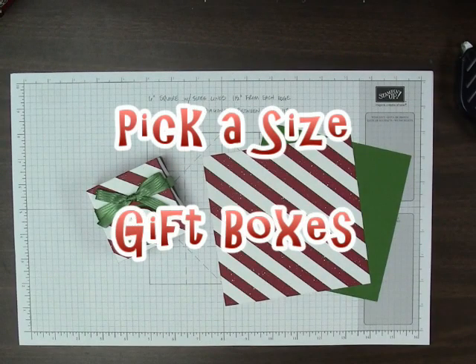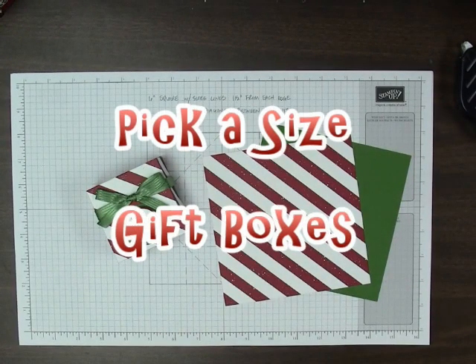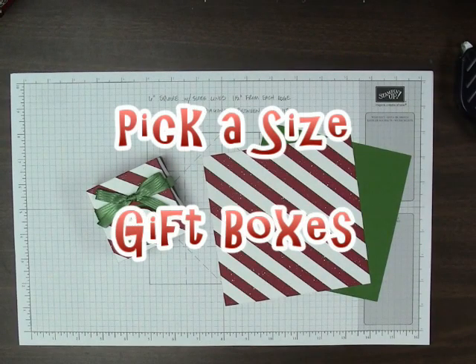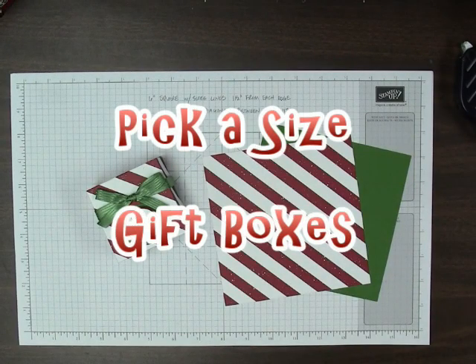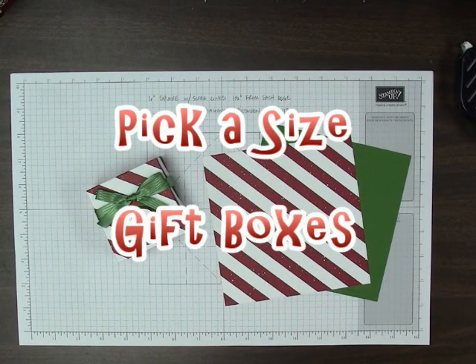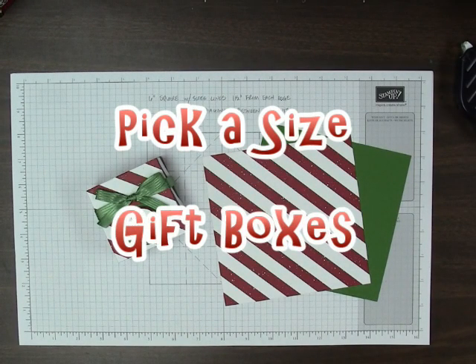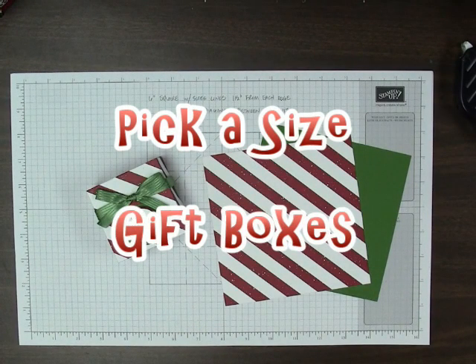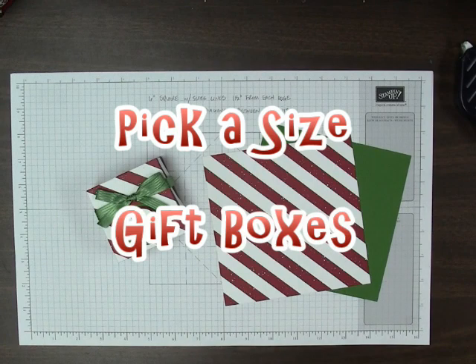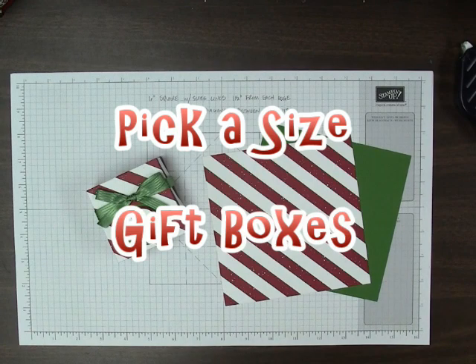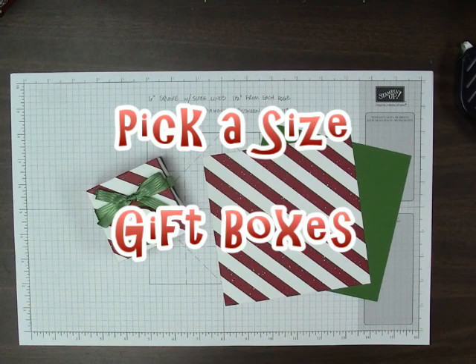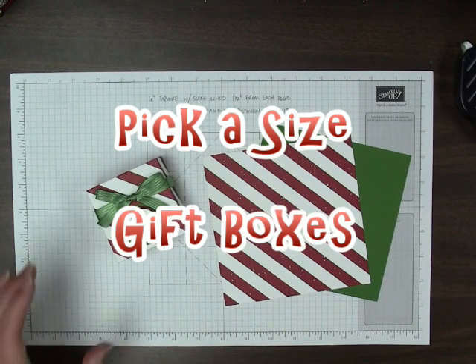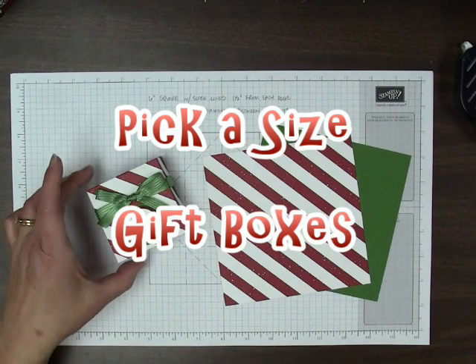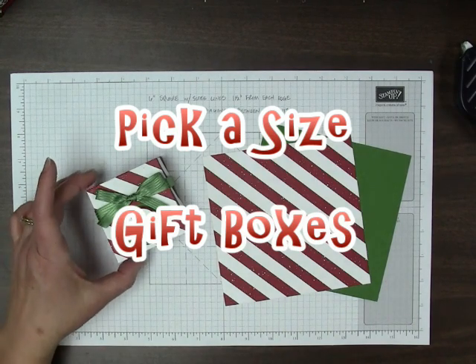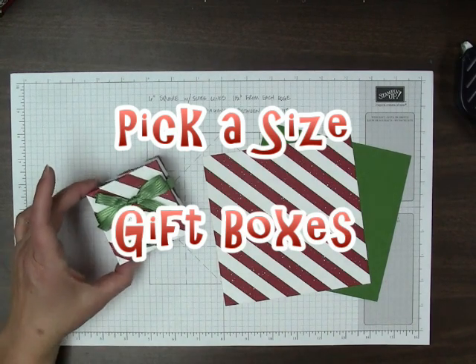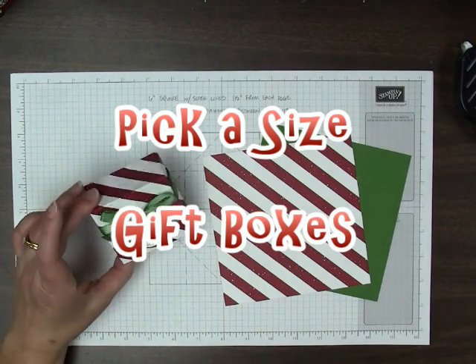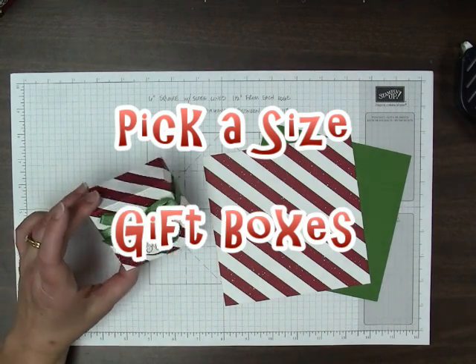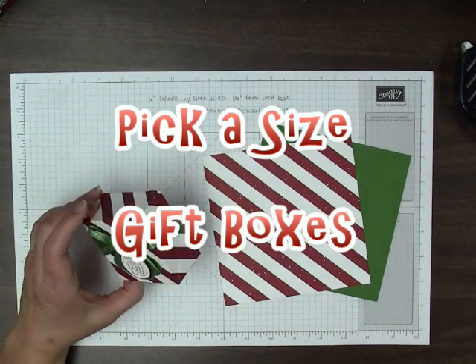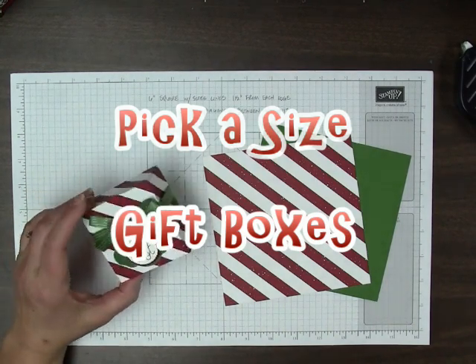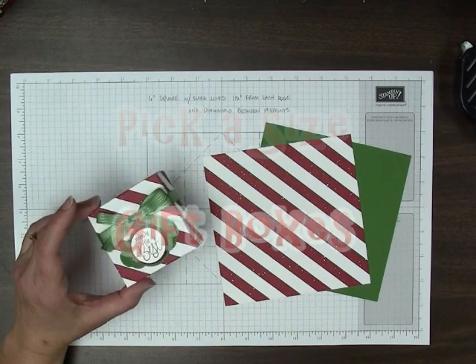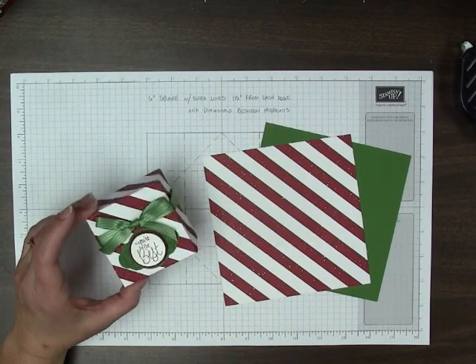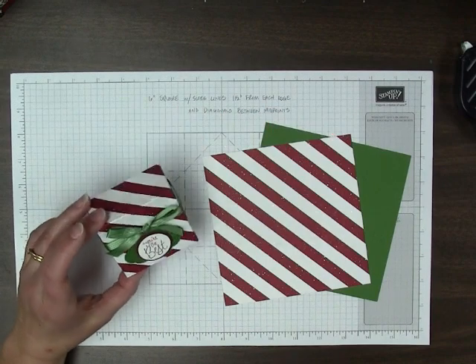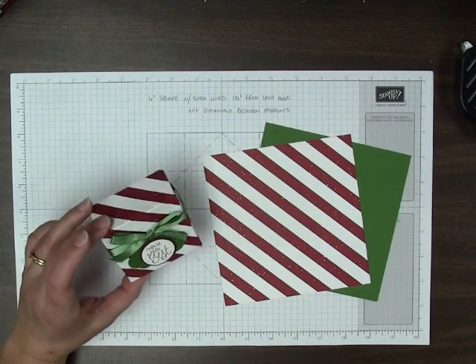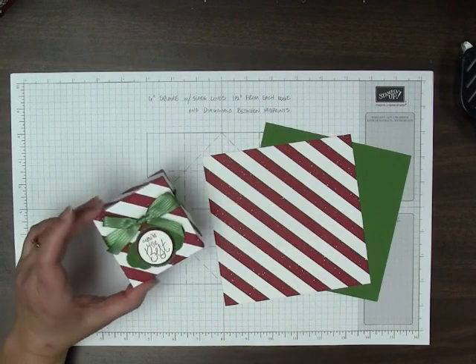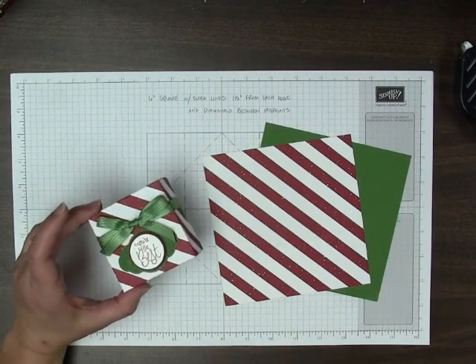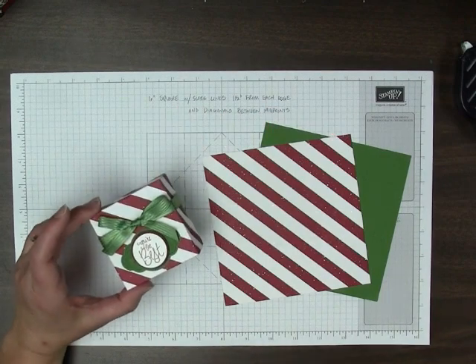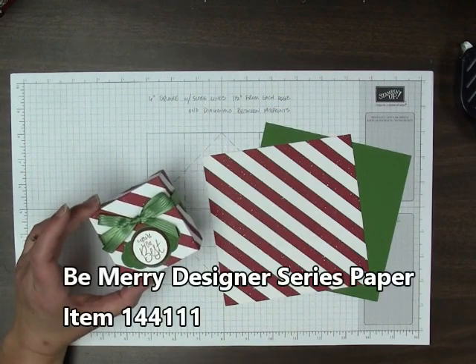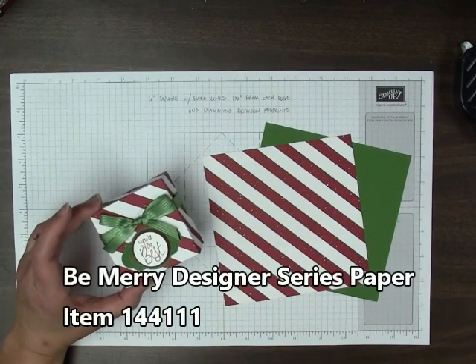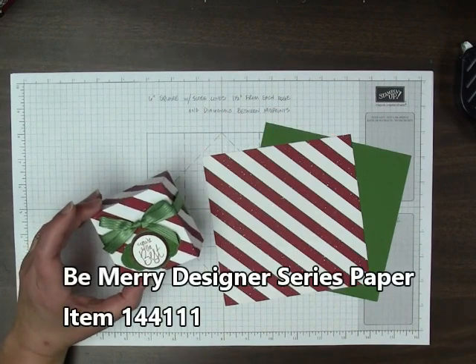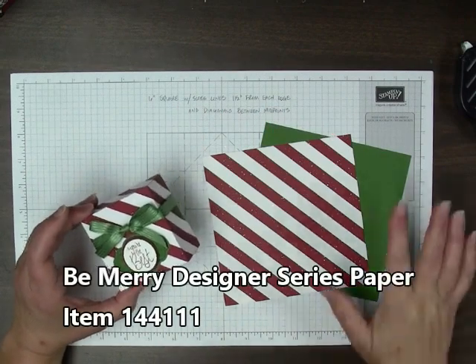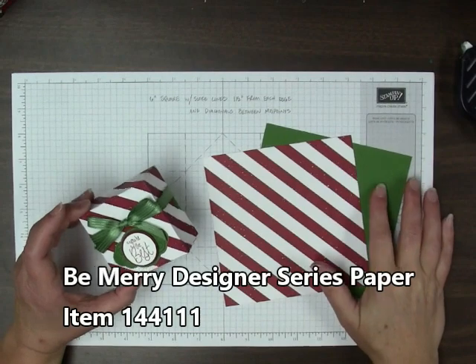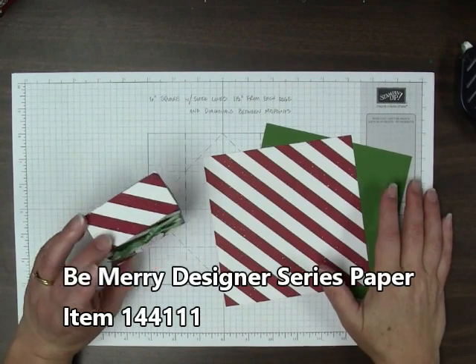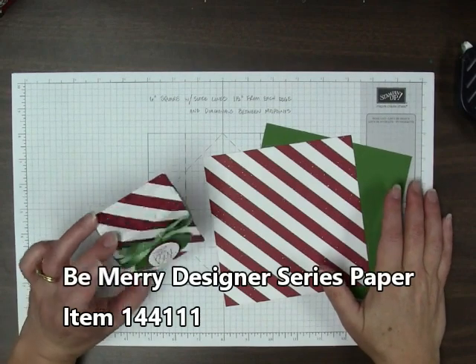Hi, I'm Kris Slogar from BuckeyeInklings.com. We are going to make this cute little box today out of Be Merry paper, which is already available in our annual catalog, and Garden Green cardstock.